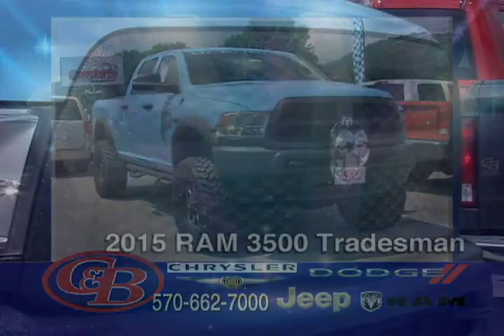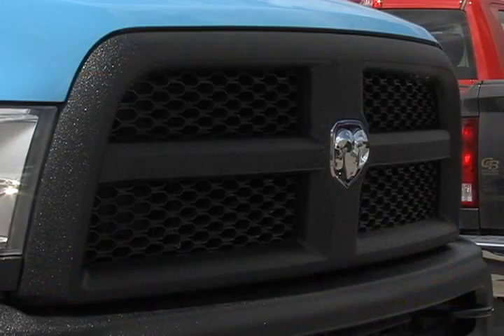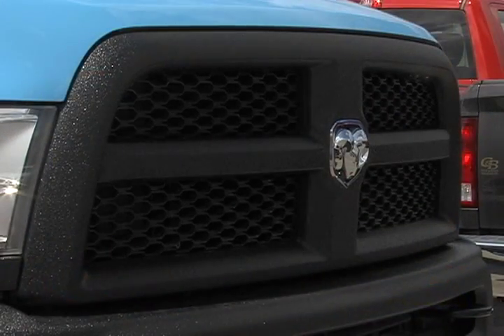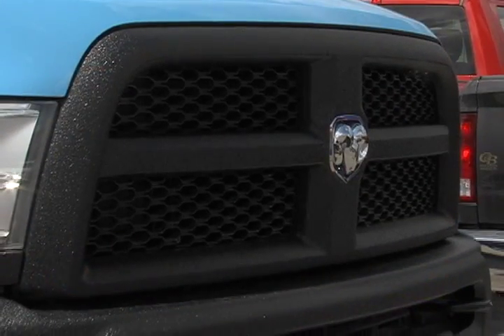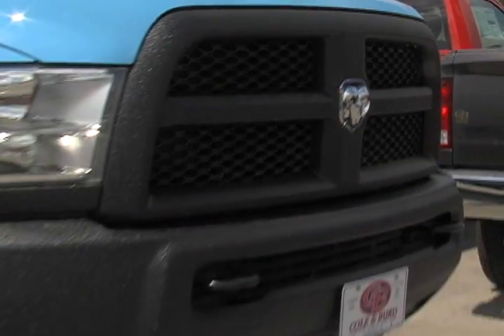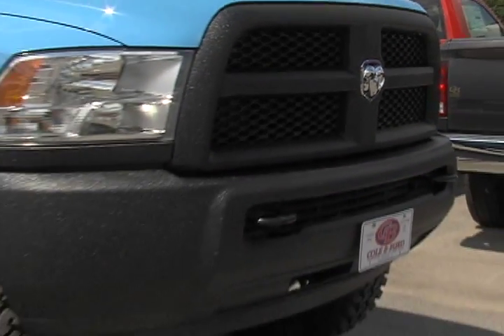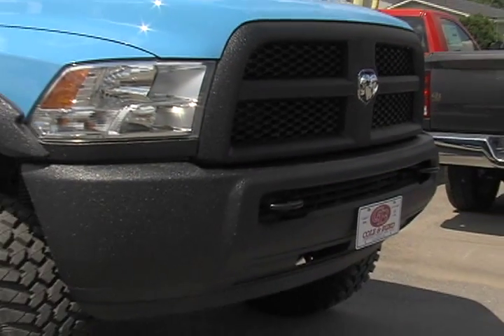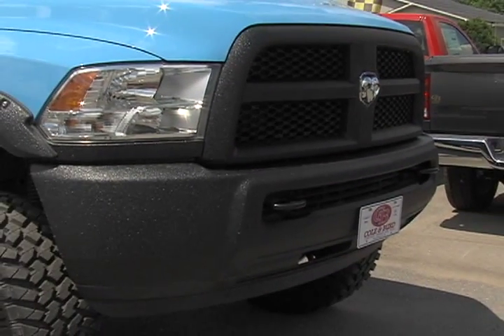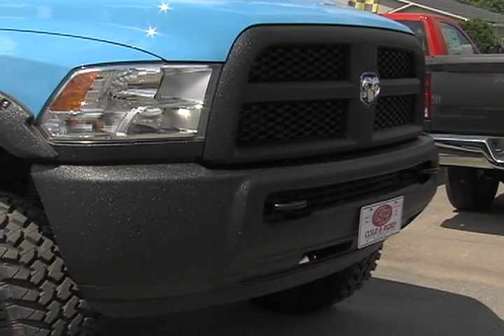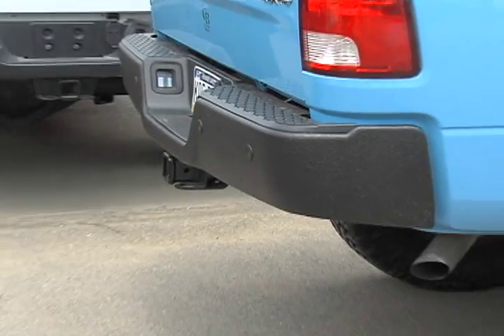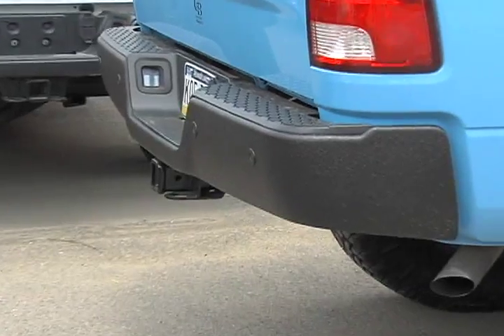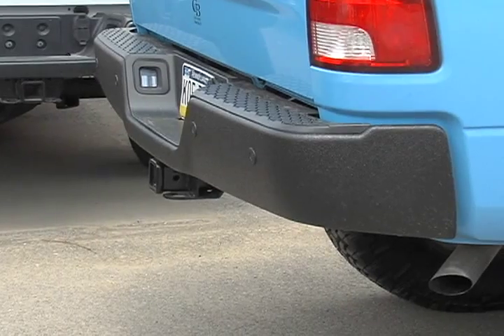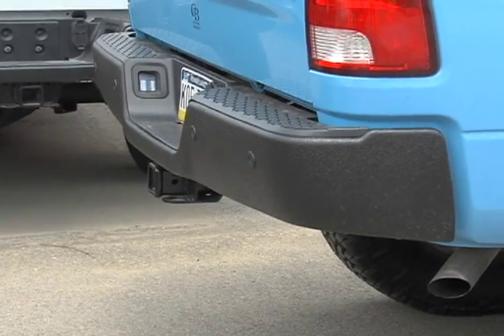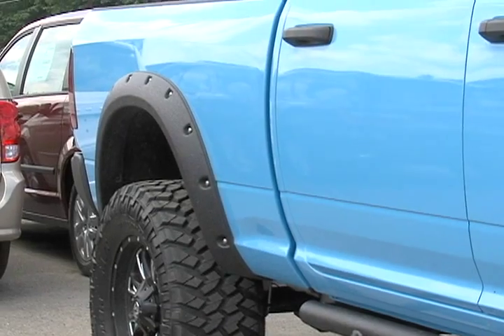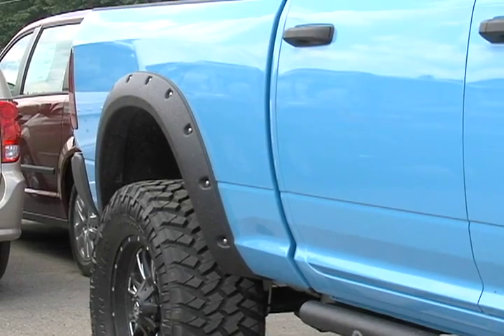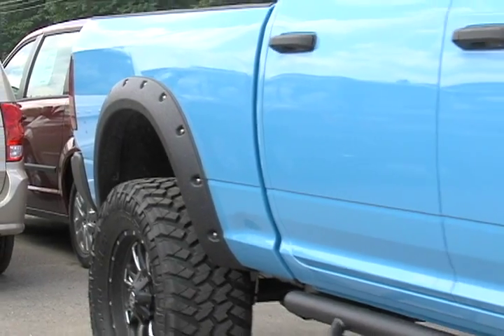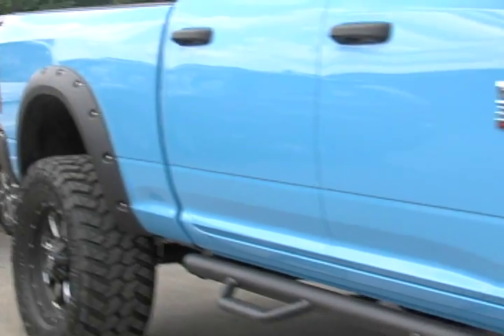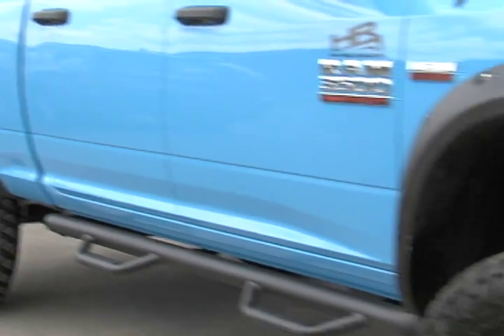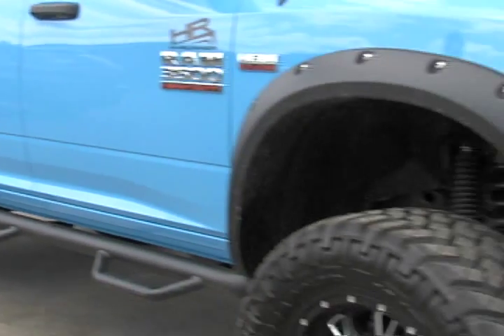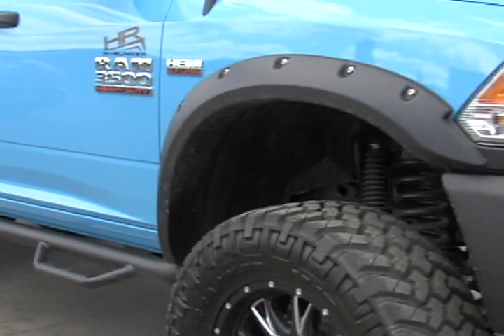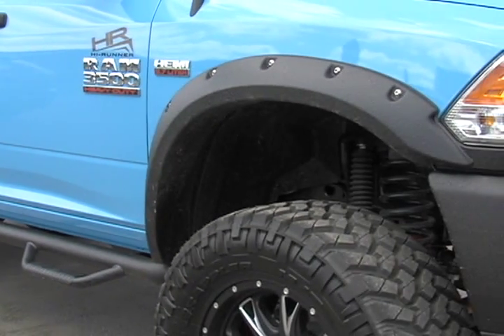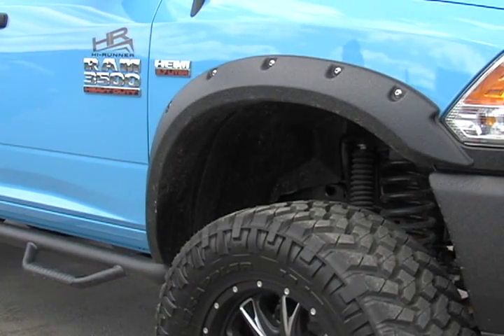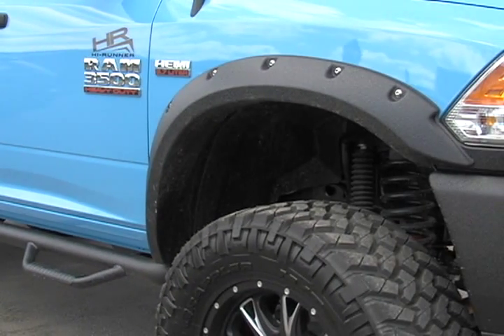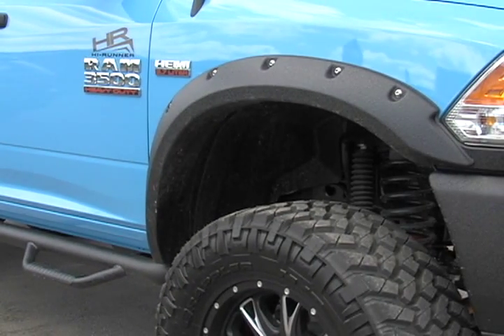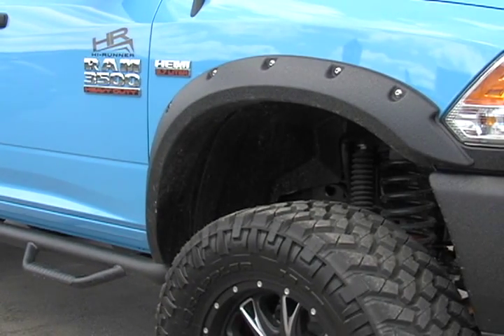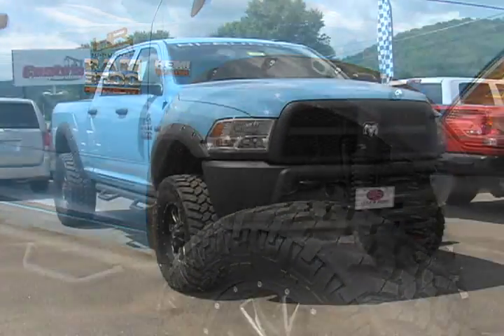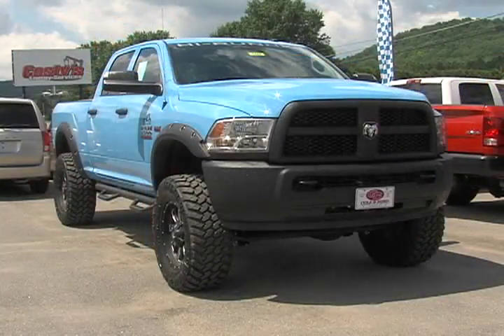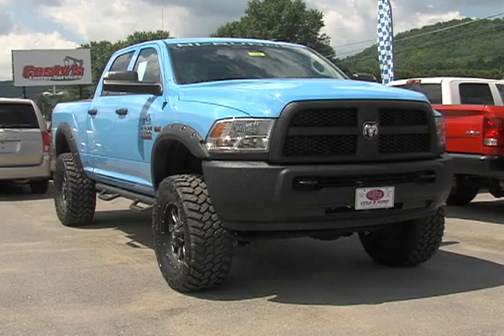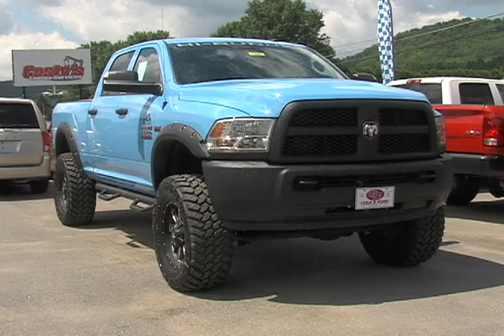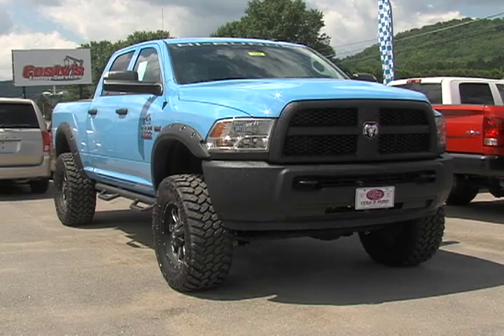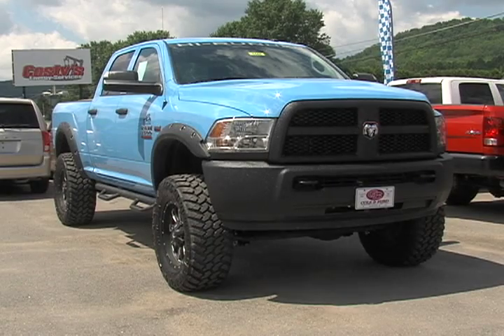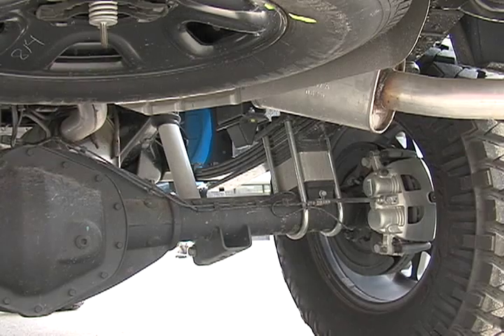Like the Line-X coated grille, front bumper, rear bumper, and Bushwhacker fender flares that stand out against the robin egg blue exterior.